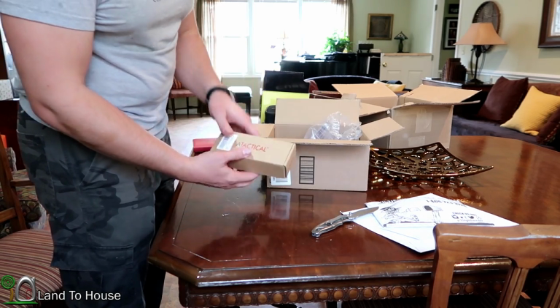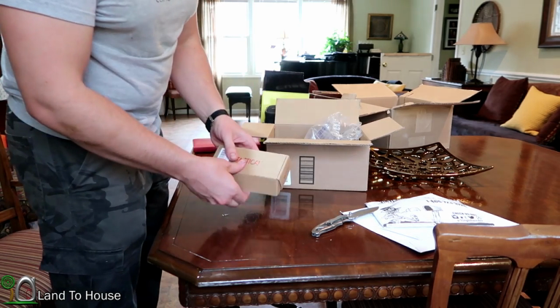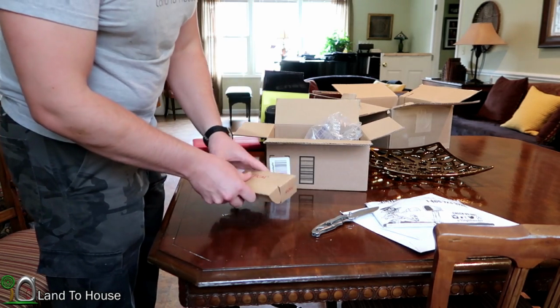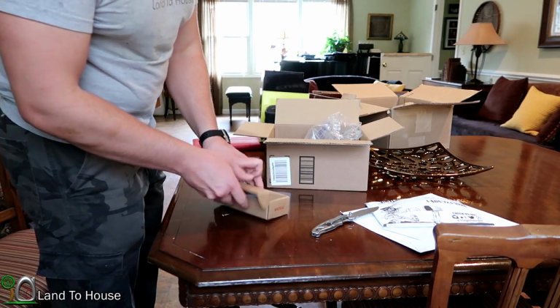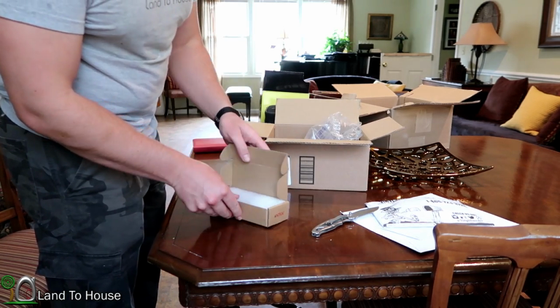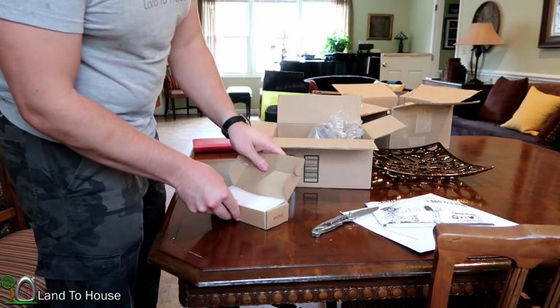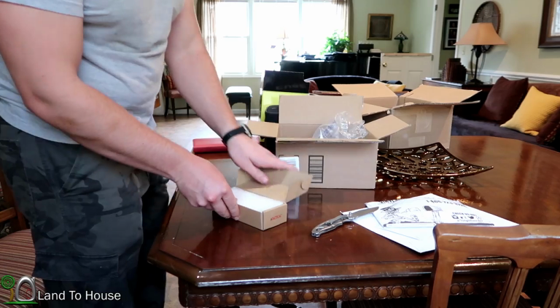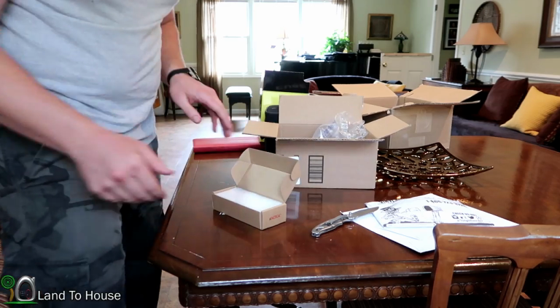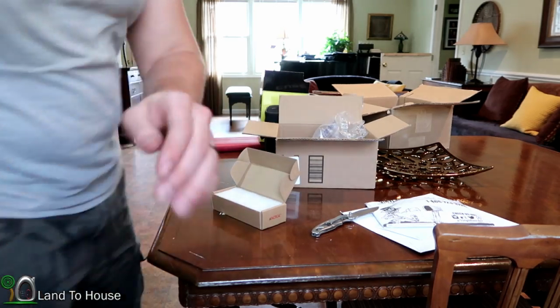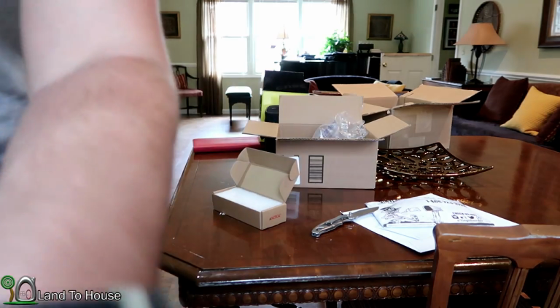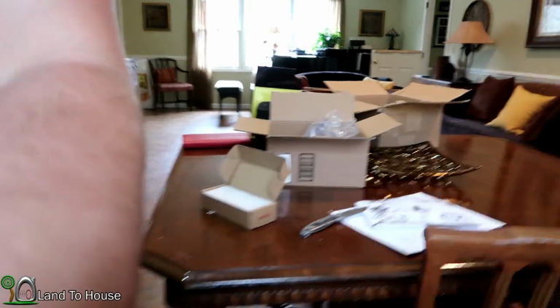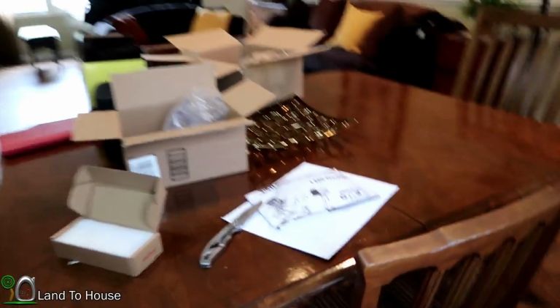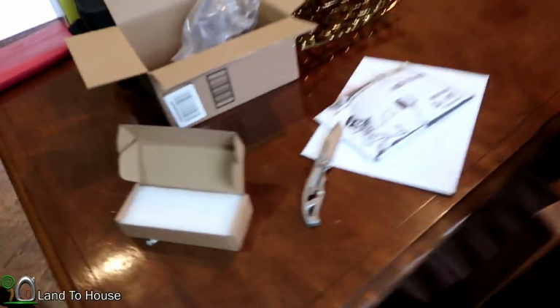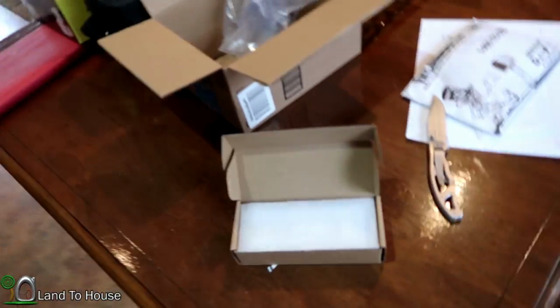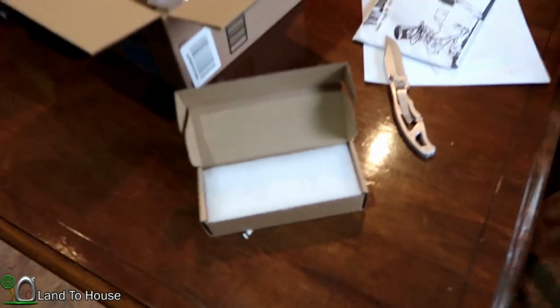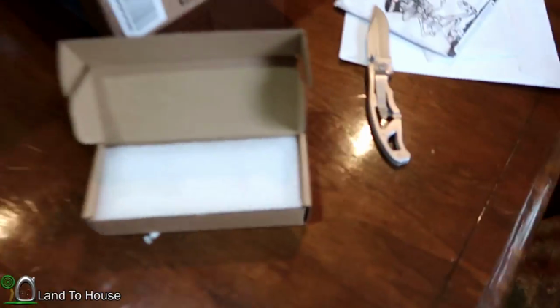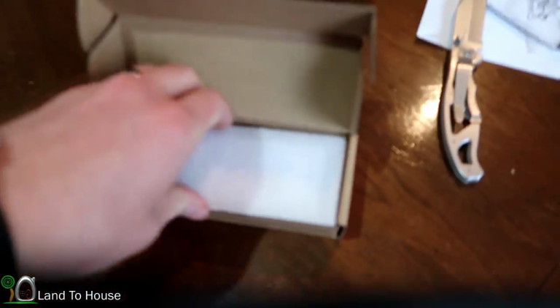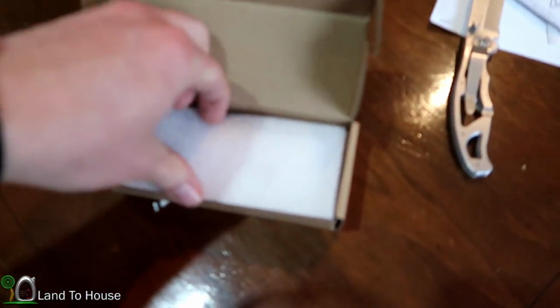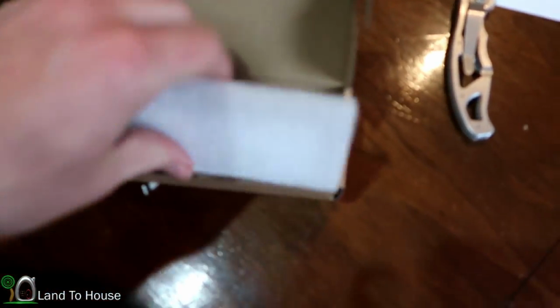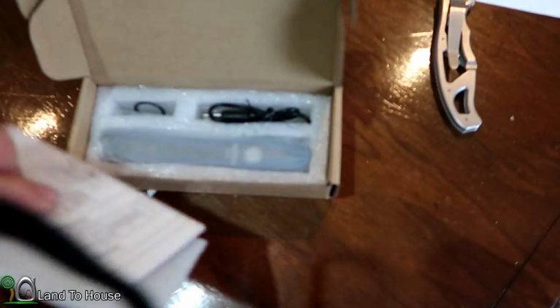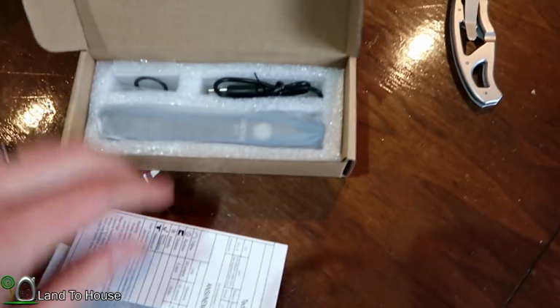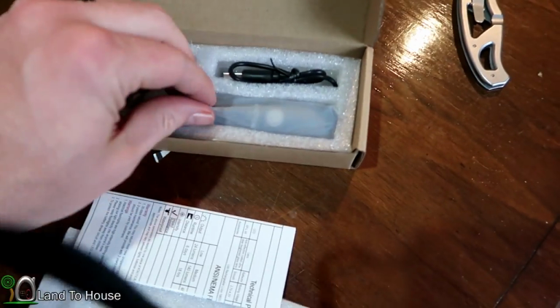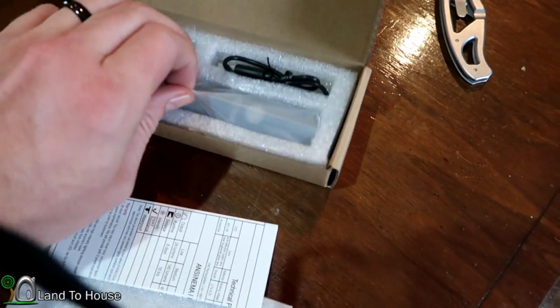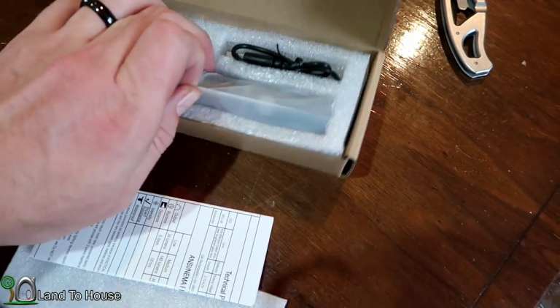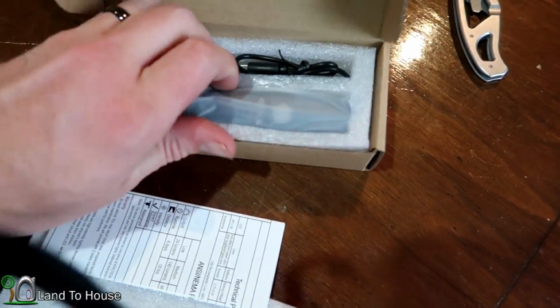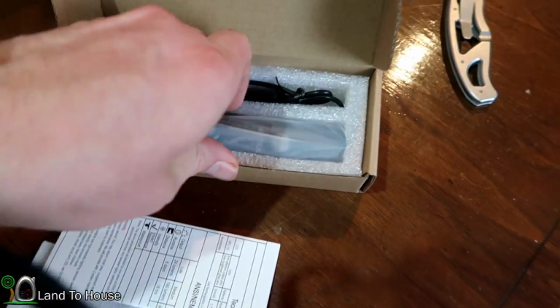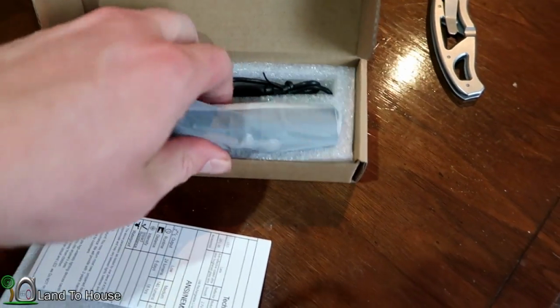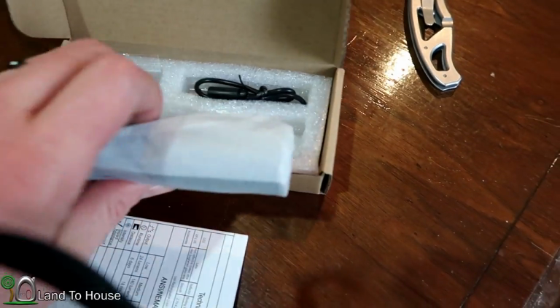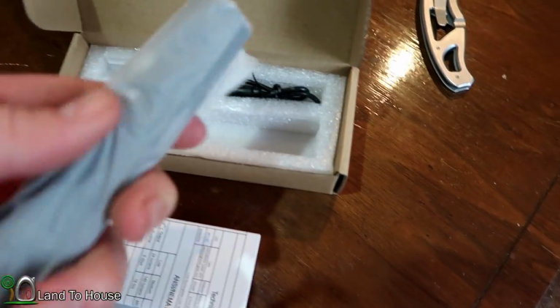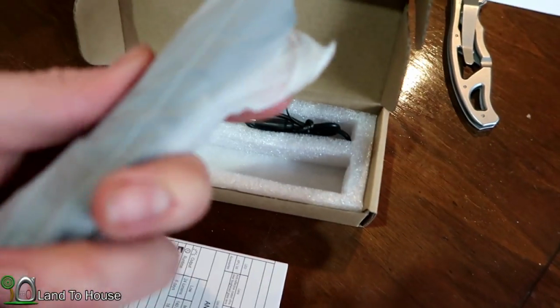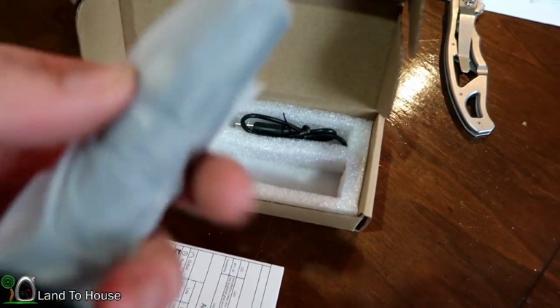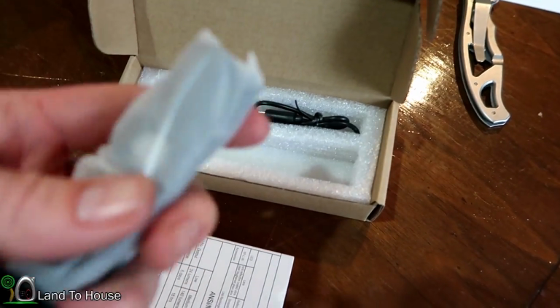I like flashlights a lot. This is a tactical flashlight from a company called Atactical that I'm going to be reviewing soon. It's just a really cool flashlight.